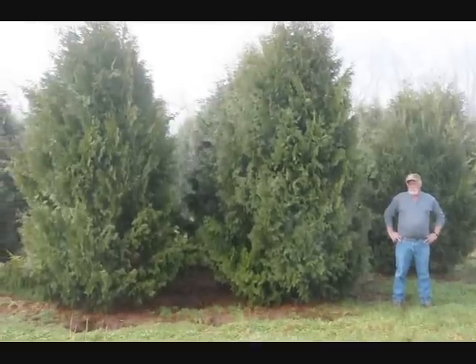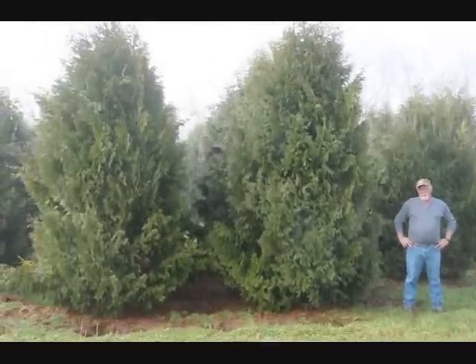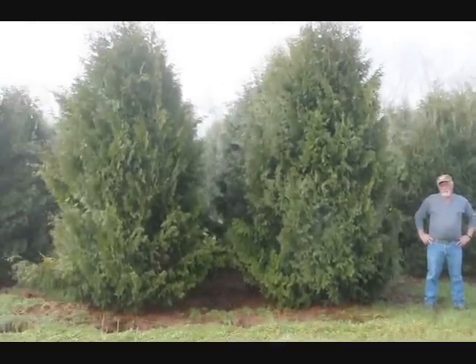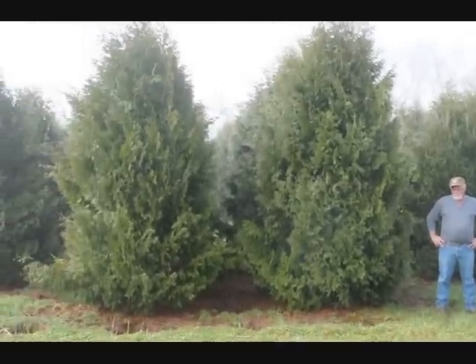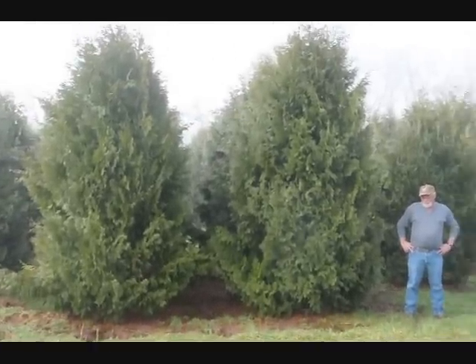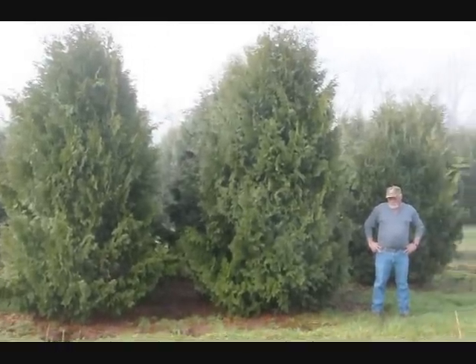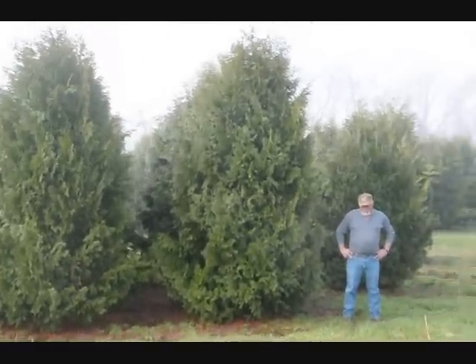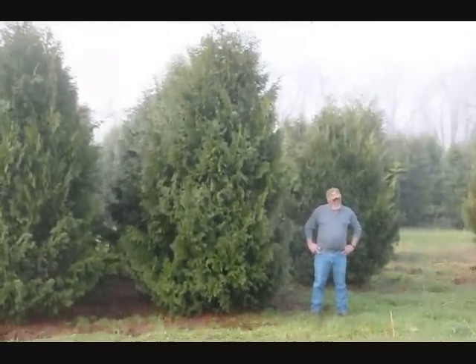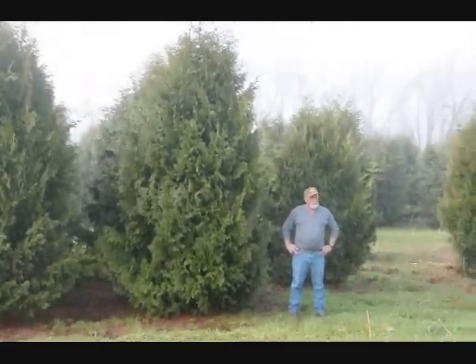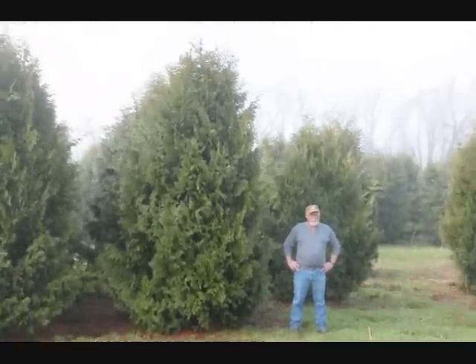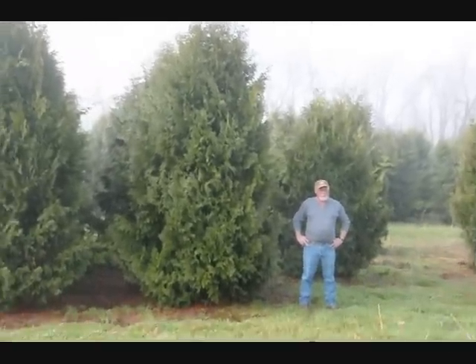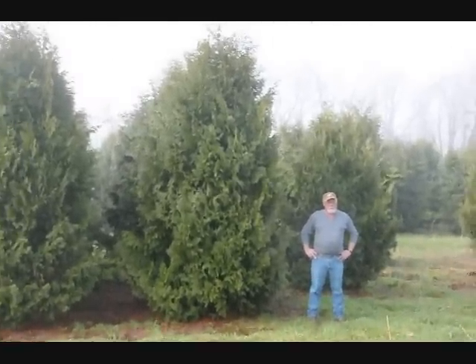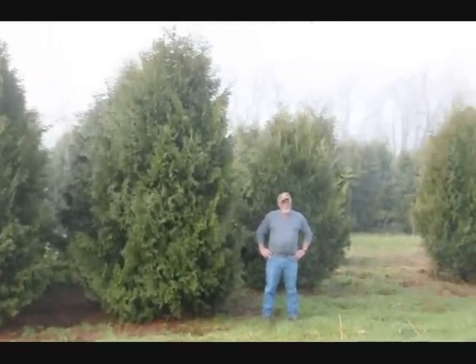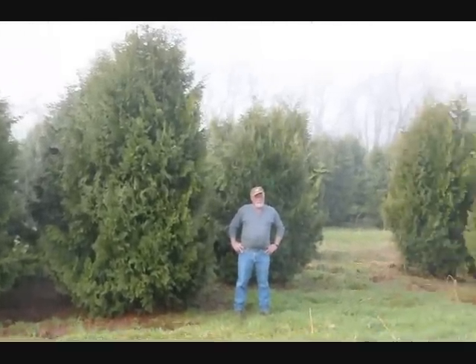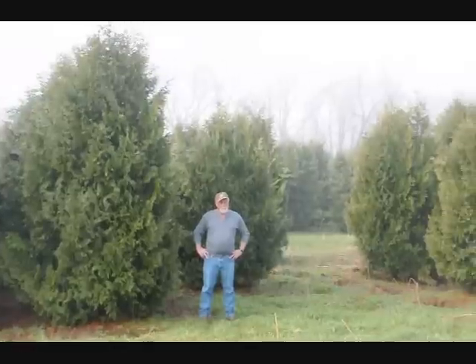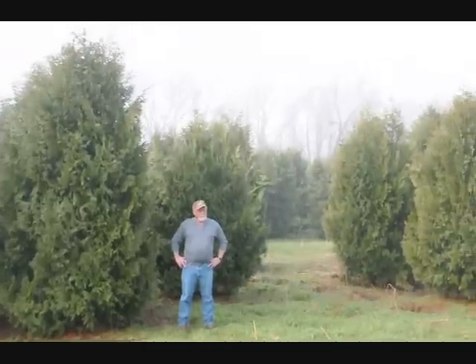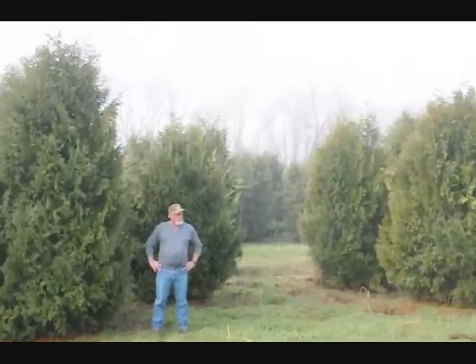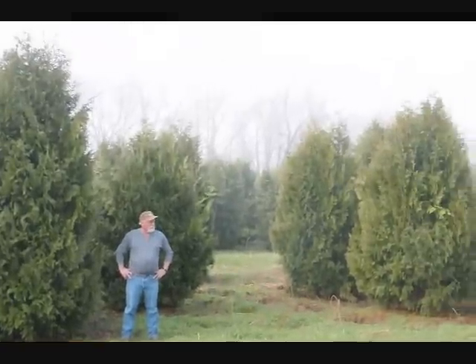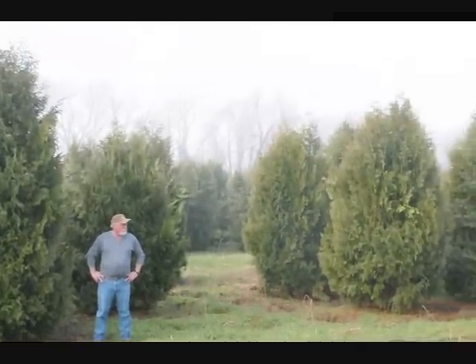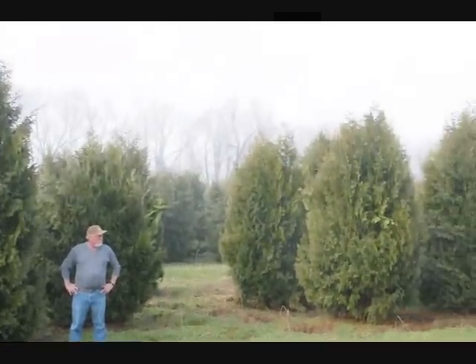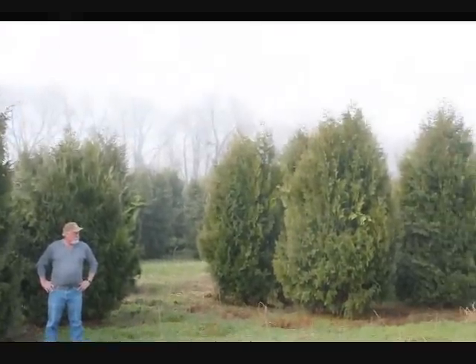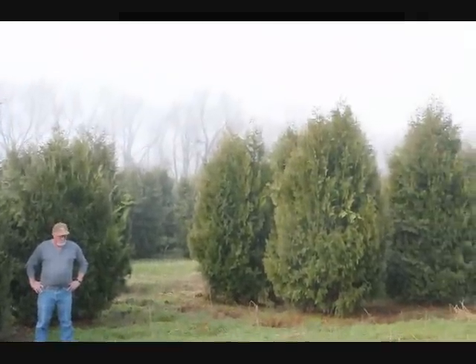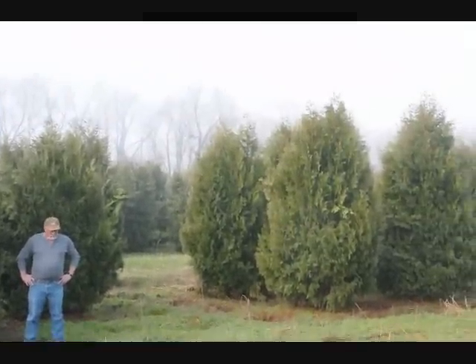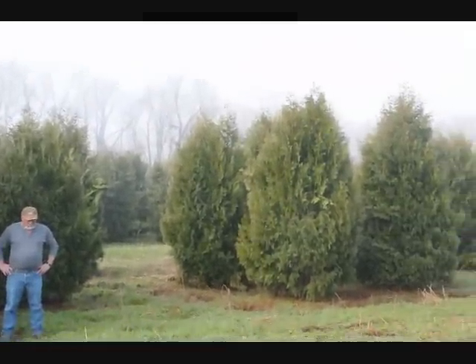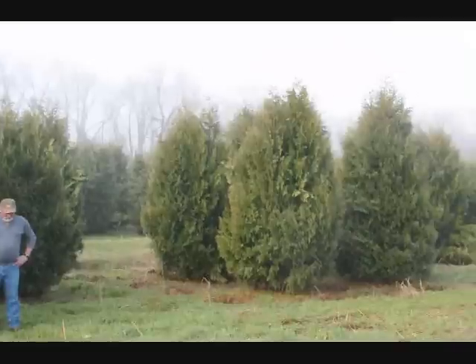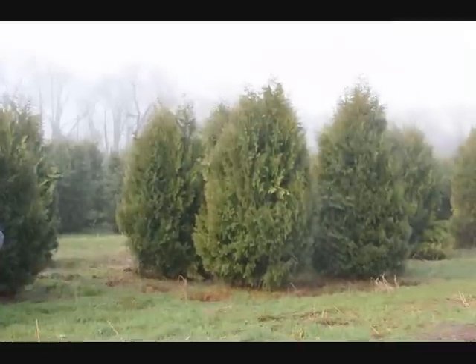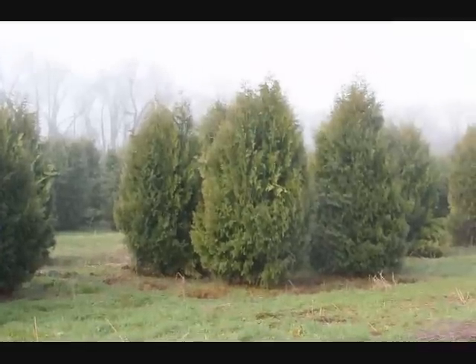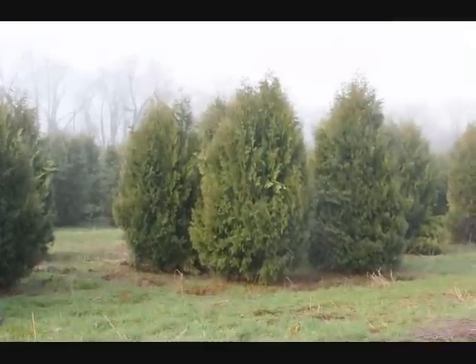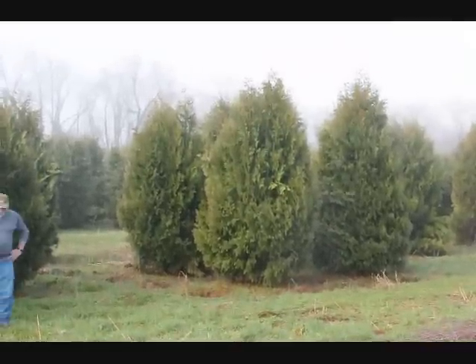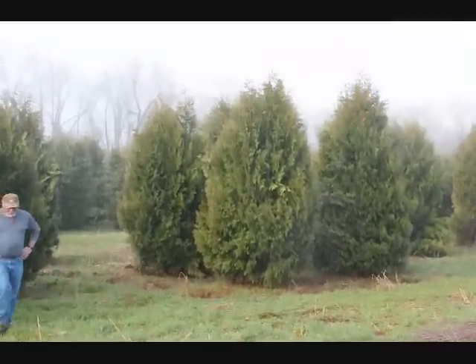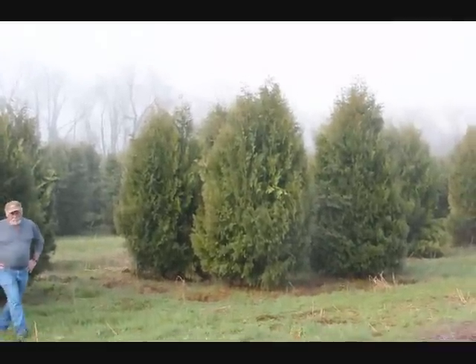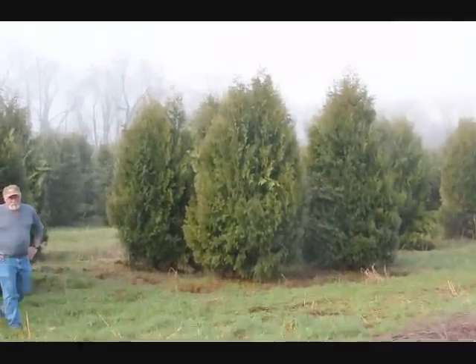These are 12-14 foot Niagara Arborvitaes, and you can see they're nice and full. Just give us a call if you want some real big Niagara Arborvitaes at 215-651-8329.